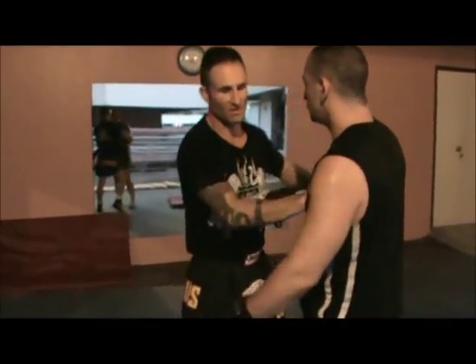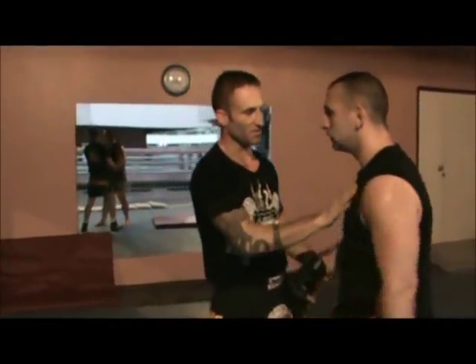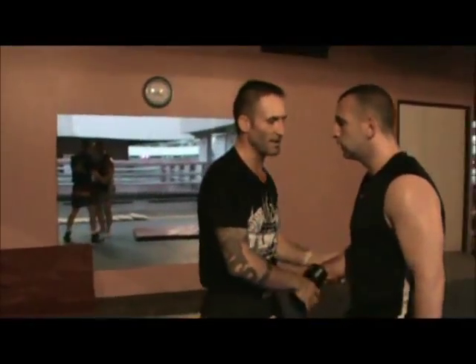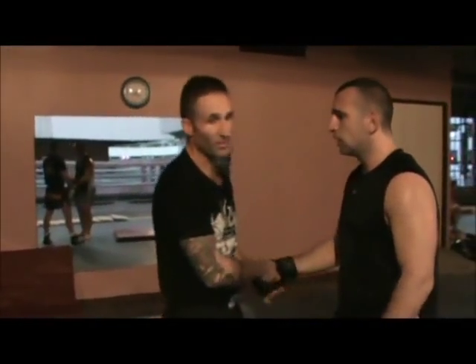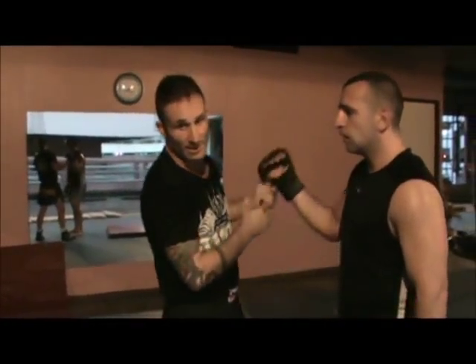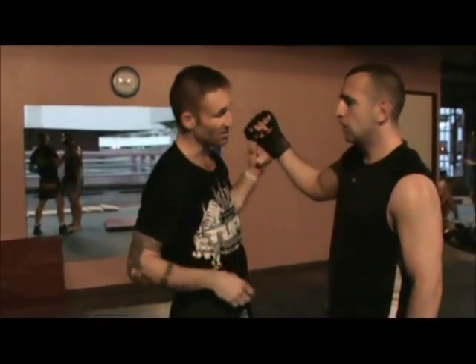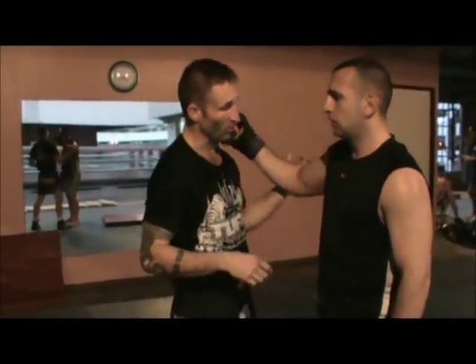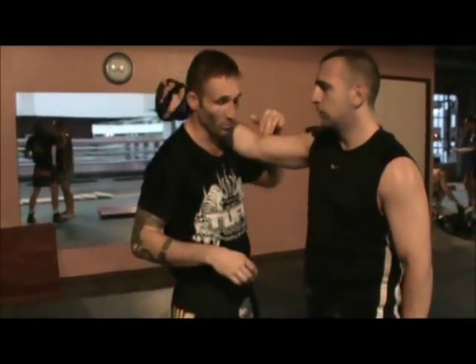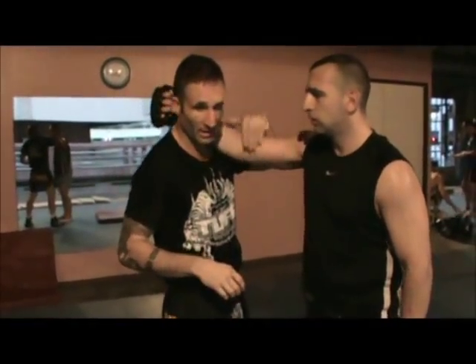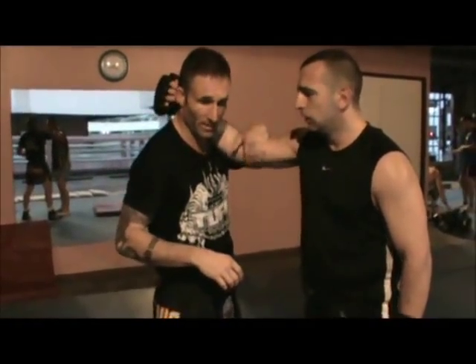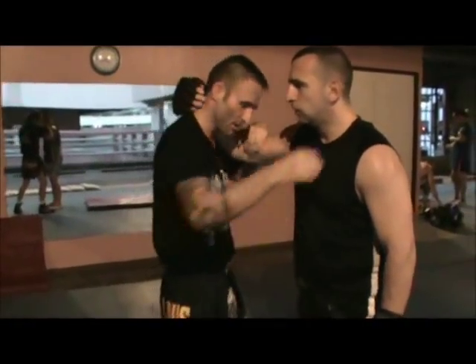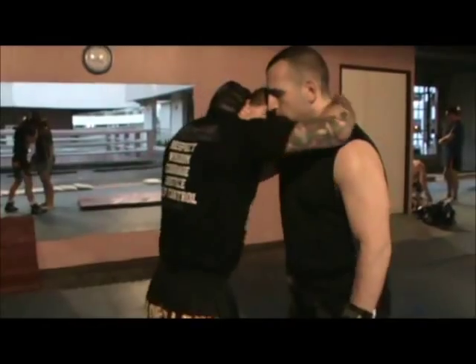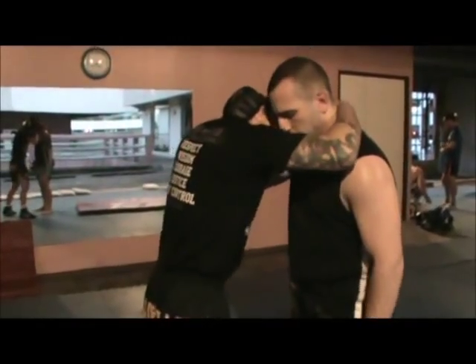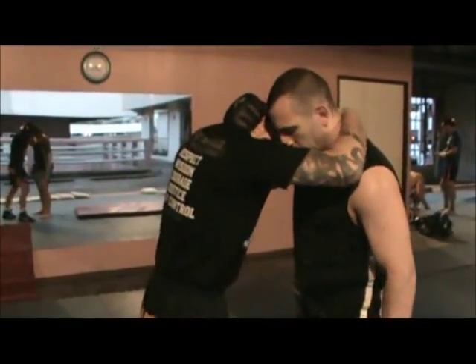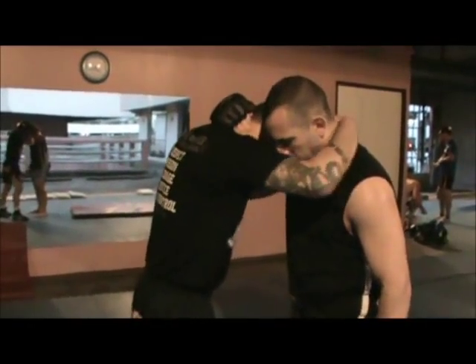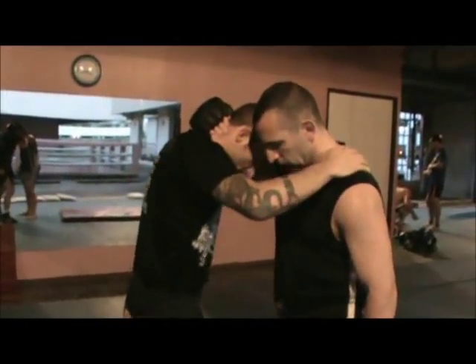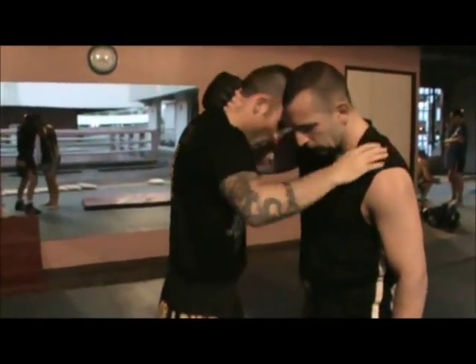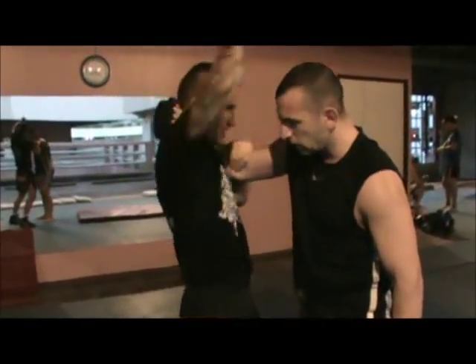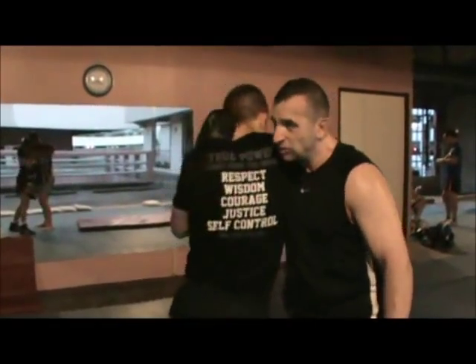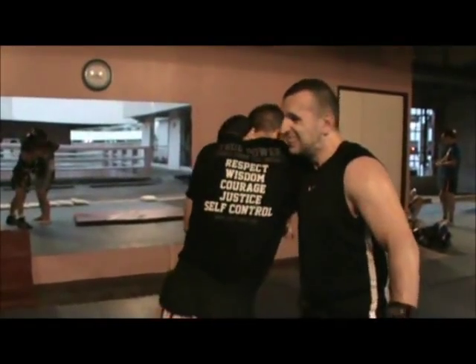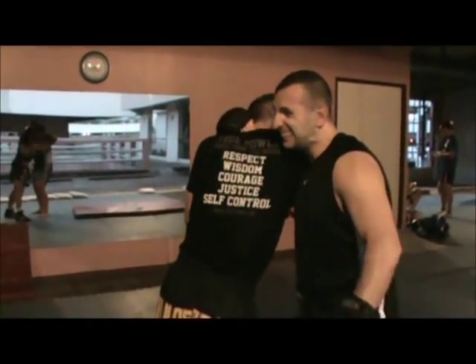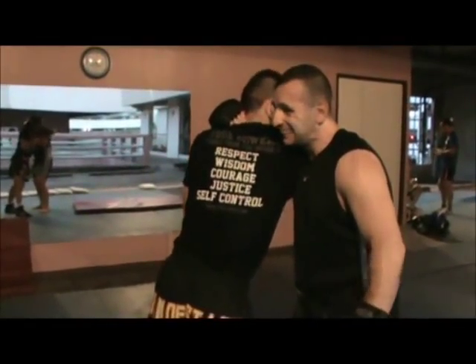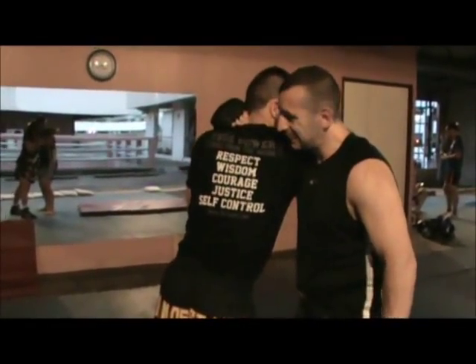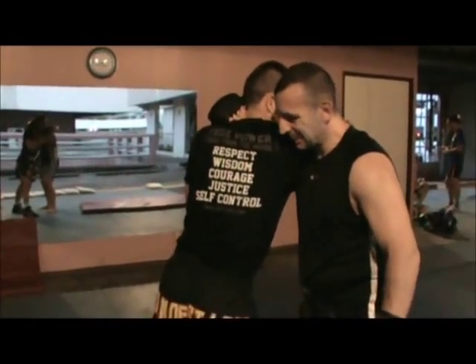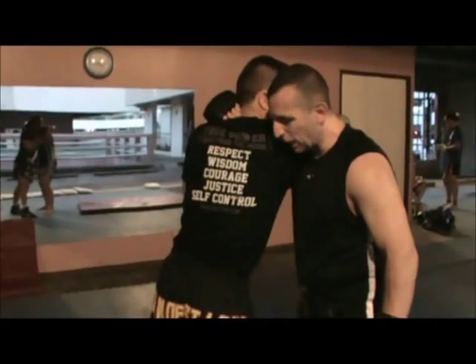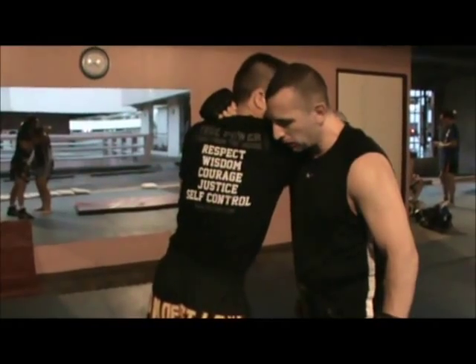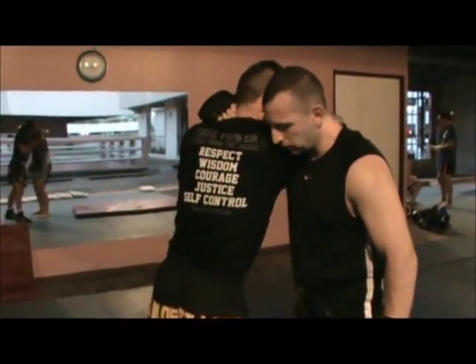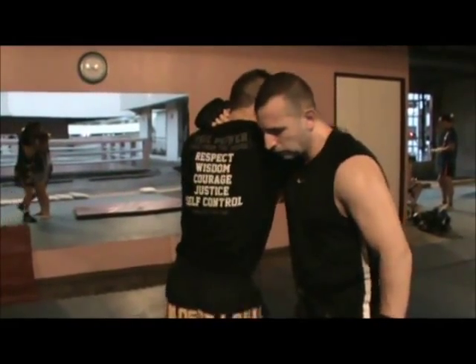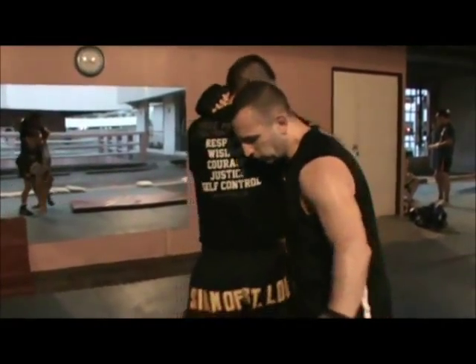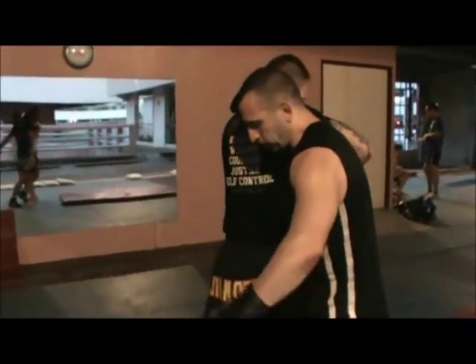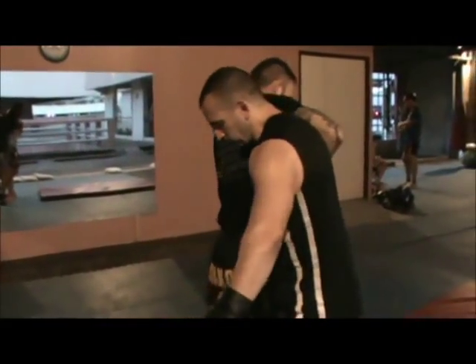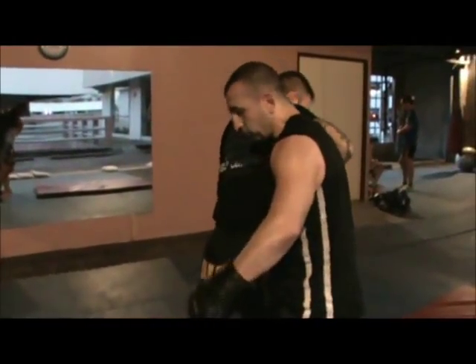This is called Soto Makikomi, and this could actually work really well in MMA. You get this position a lot right here — you can get a man from here, get this motion here, and you just do it.